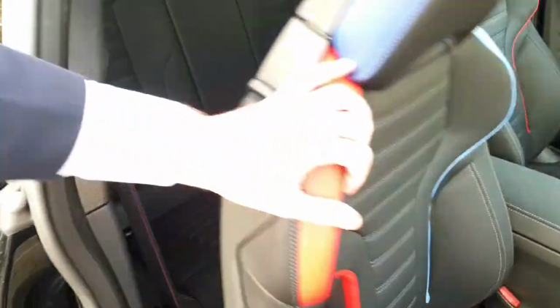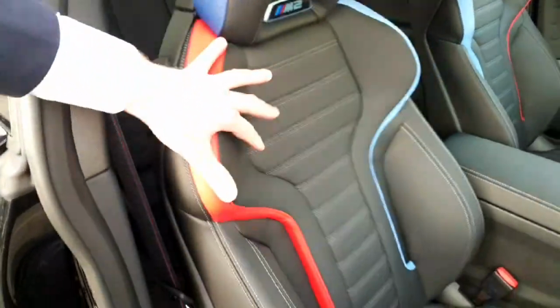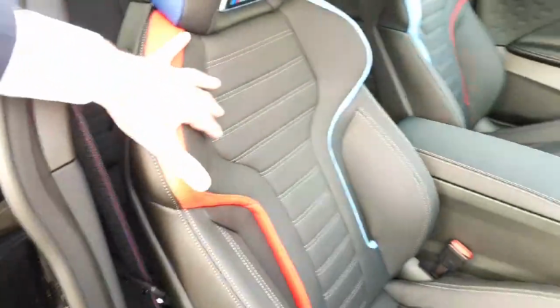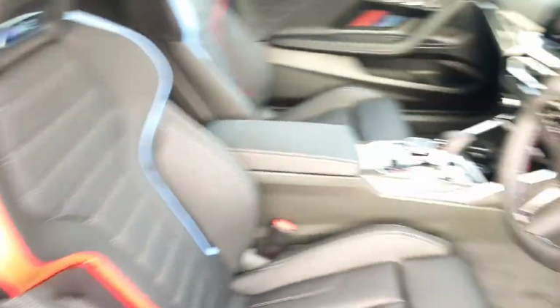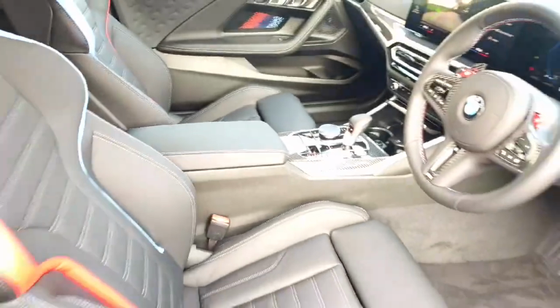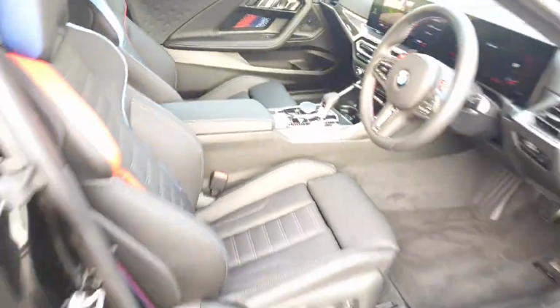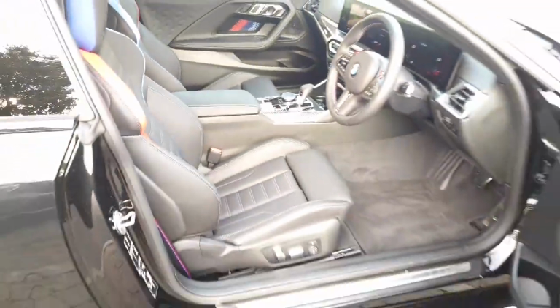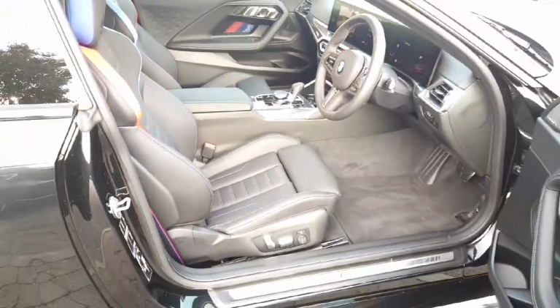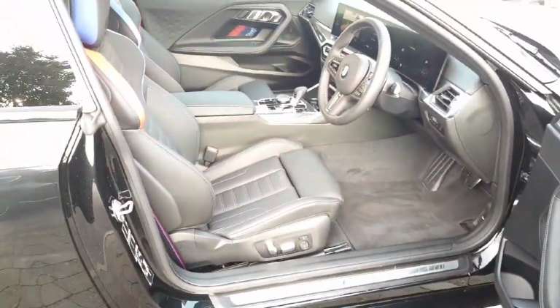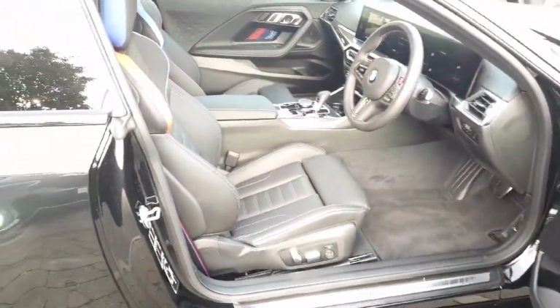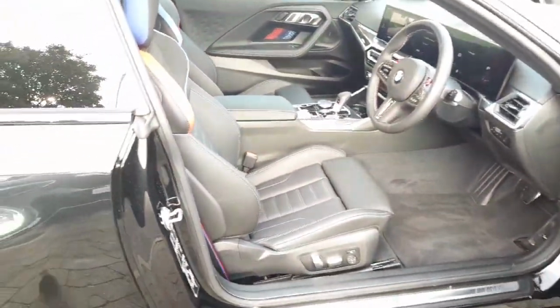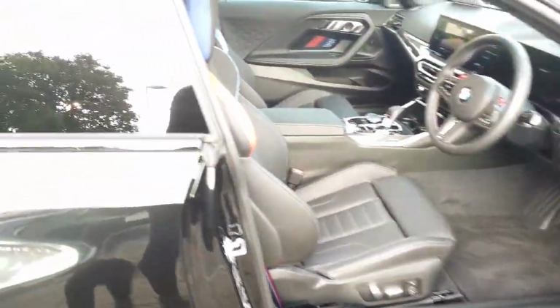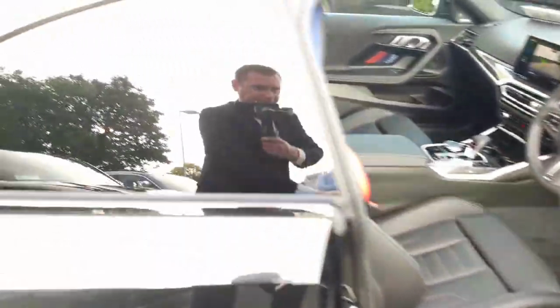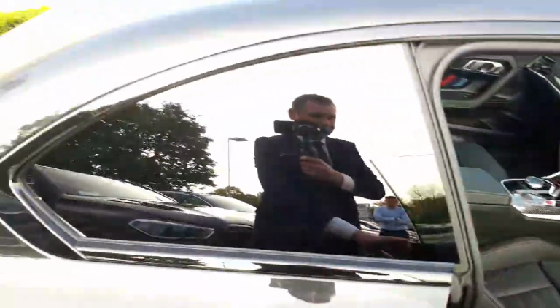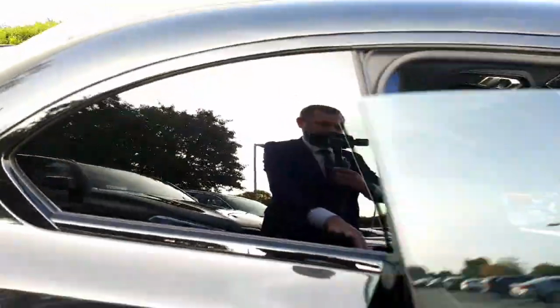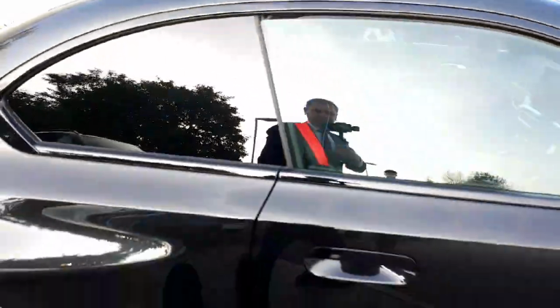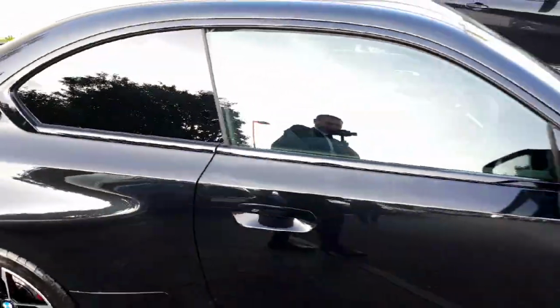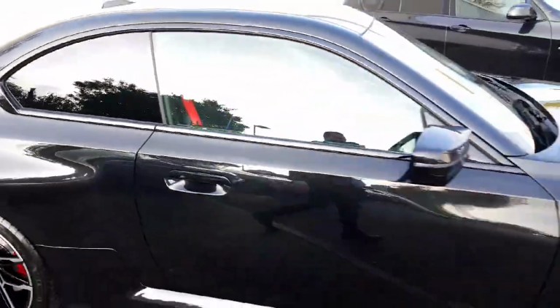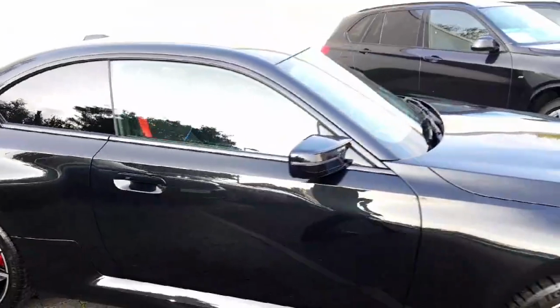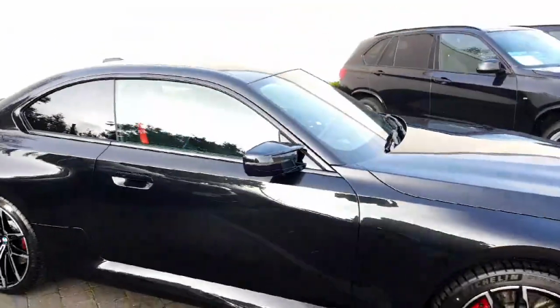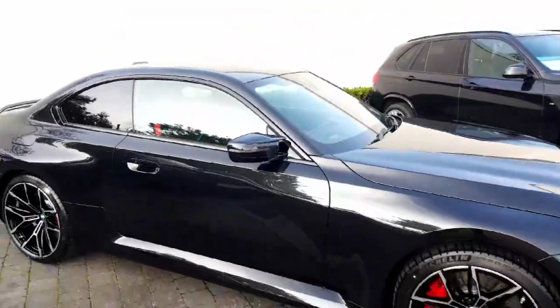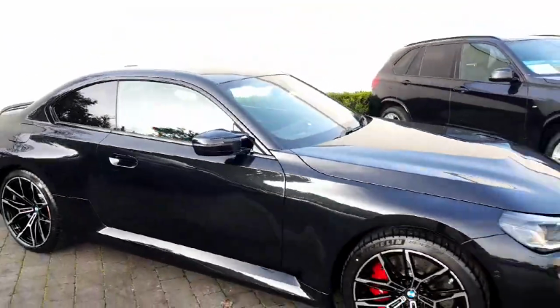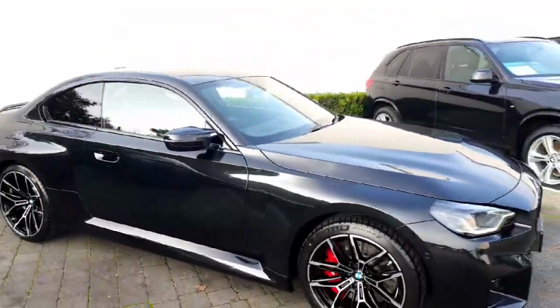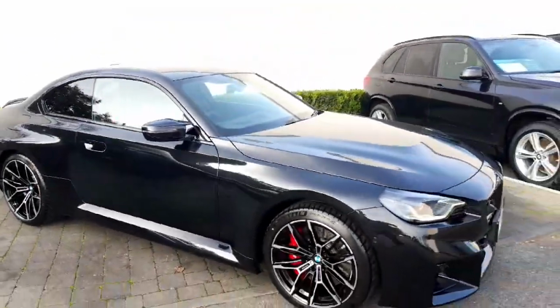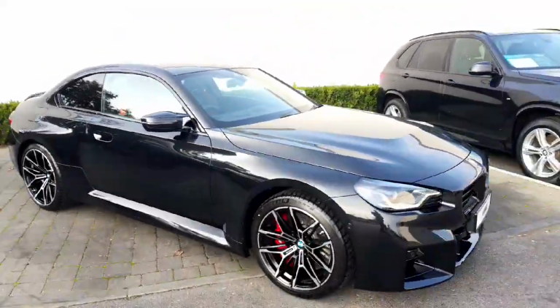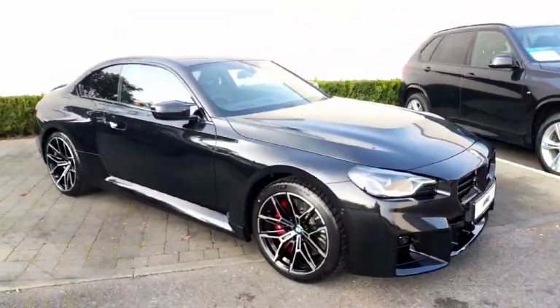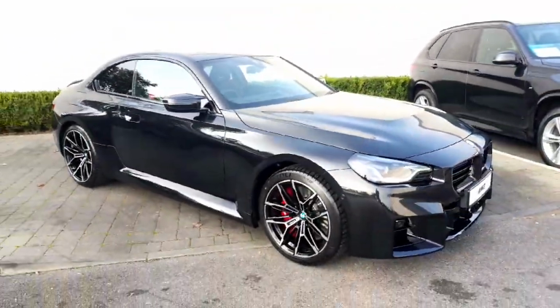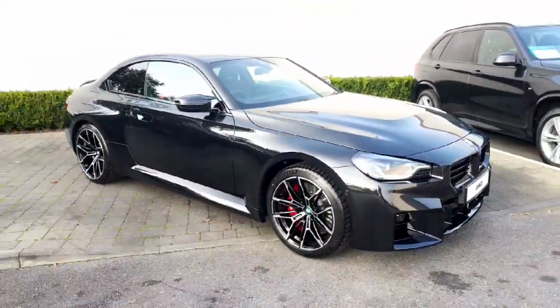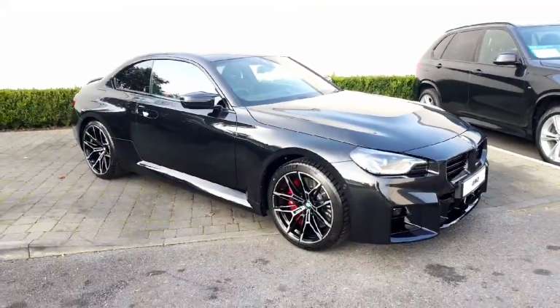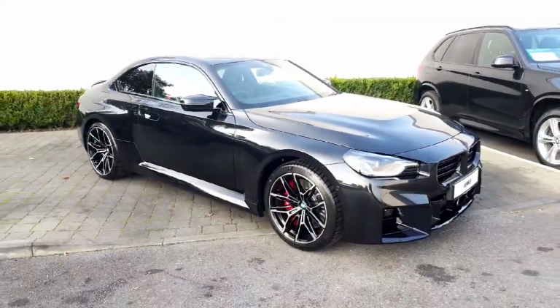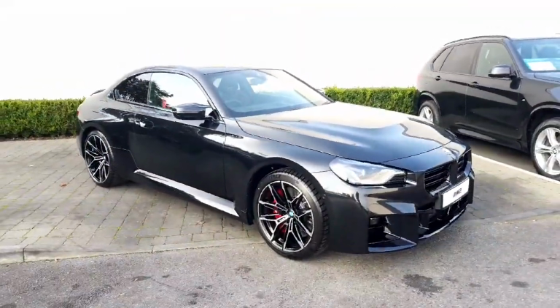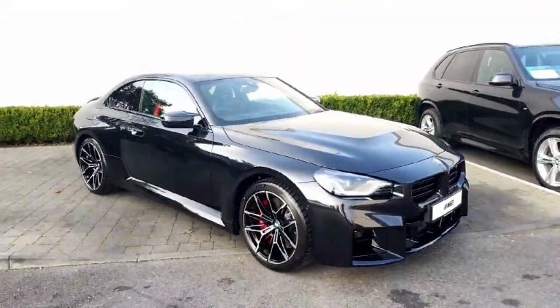It has M seat belts and is a very, very practical machine with all the creature comforts, including Harman Kardon audio. Under the bonnet, the six-cylinder twin-turbo petrol engine produces 460 horsepower with rear-wheel drive.